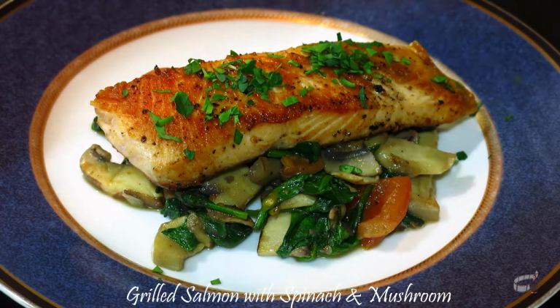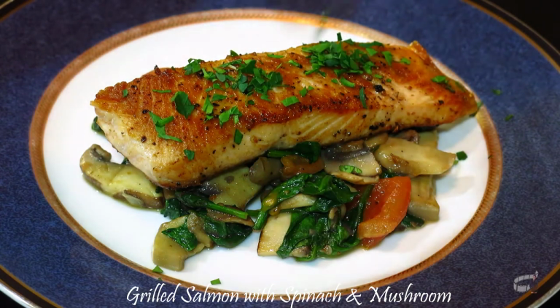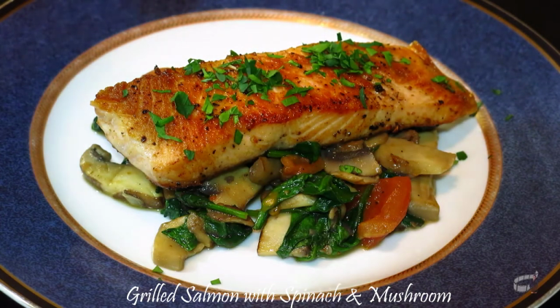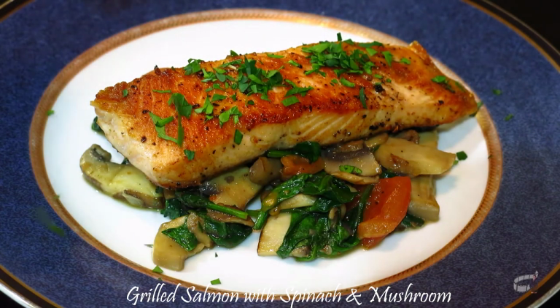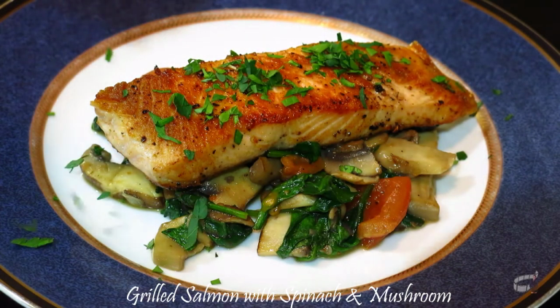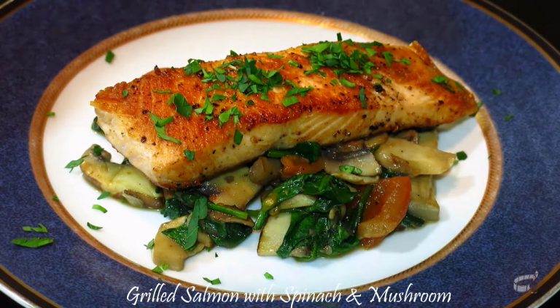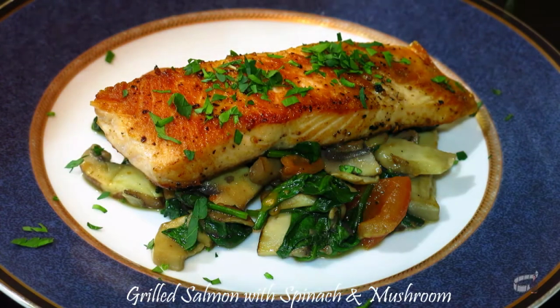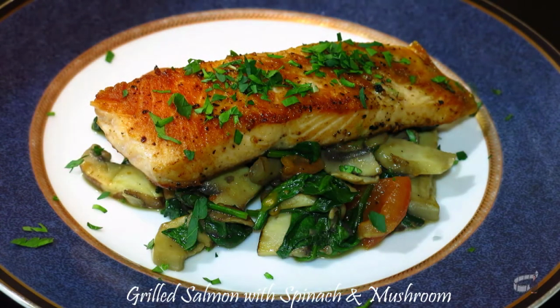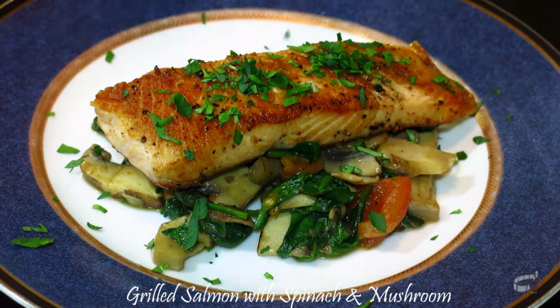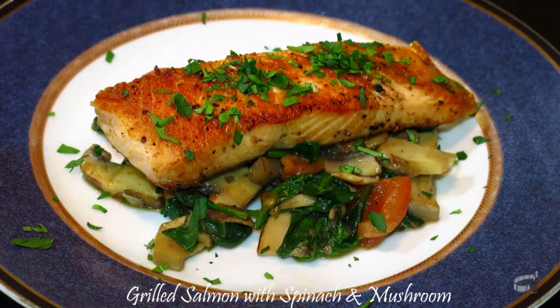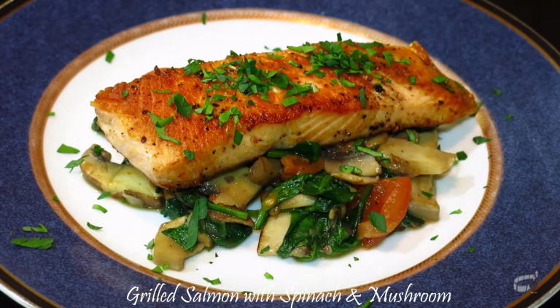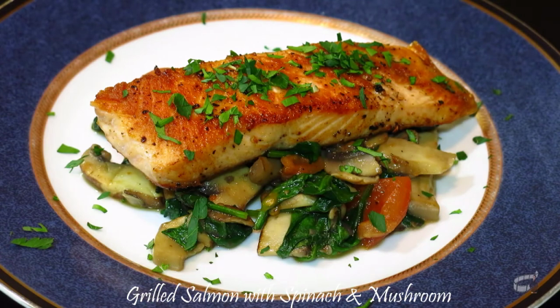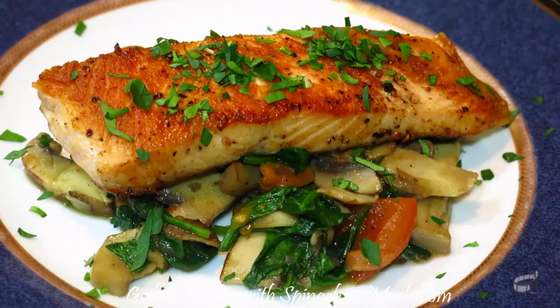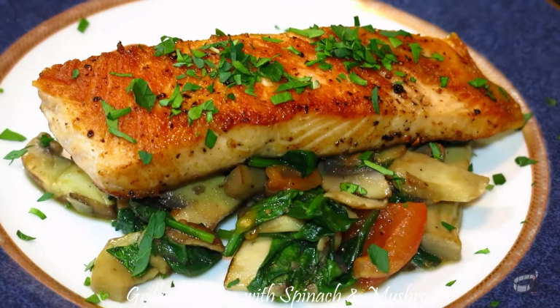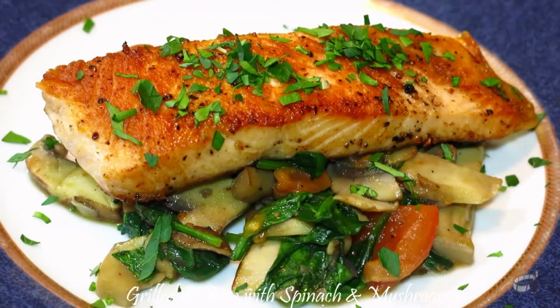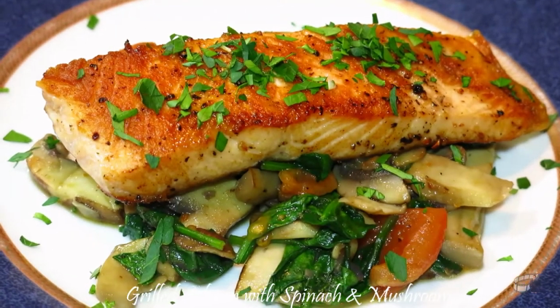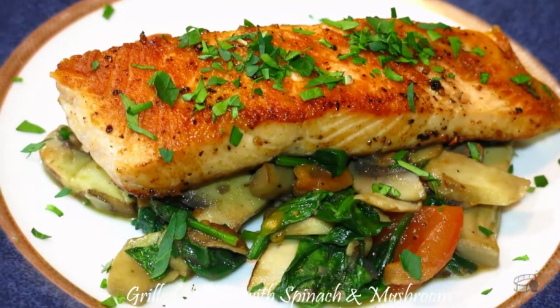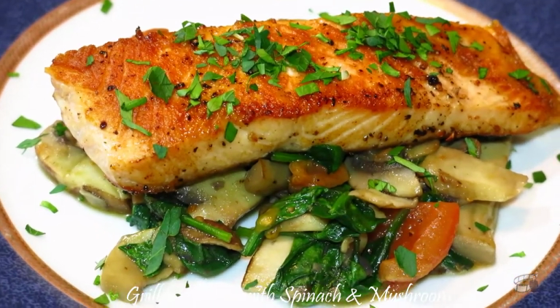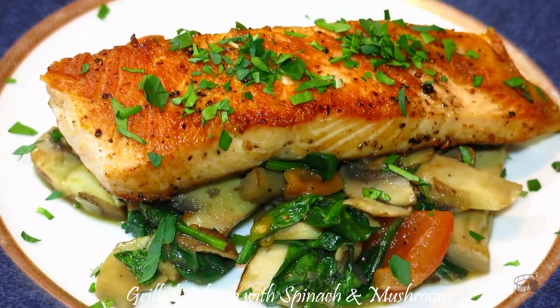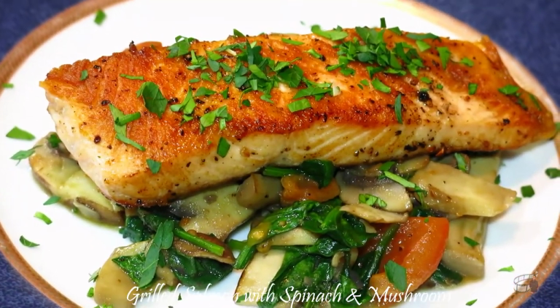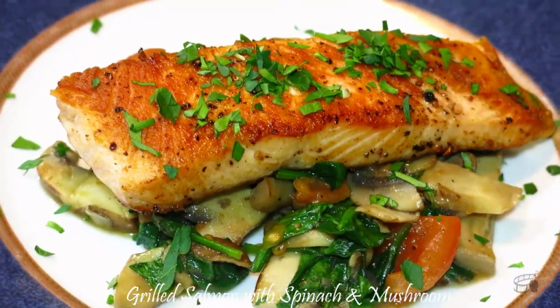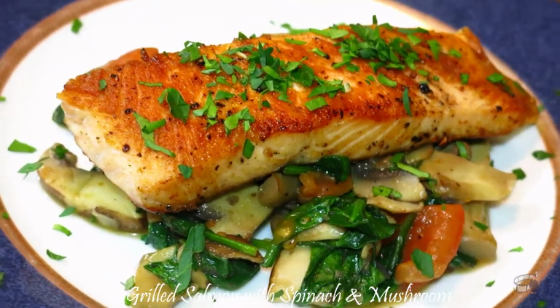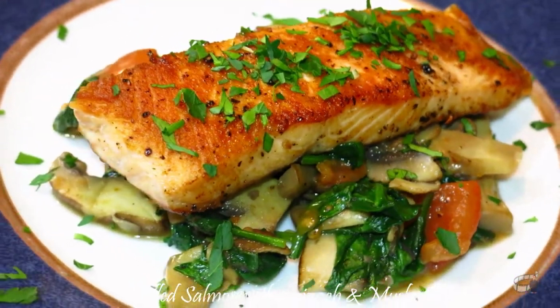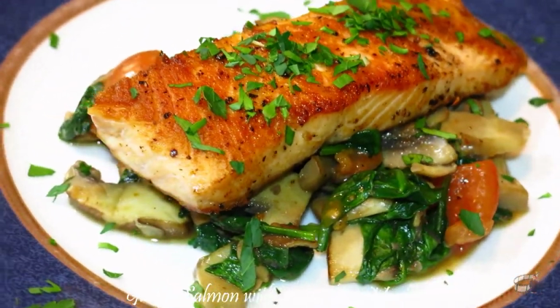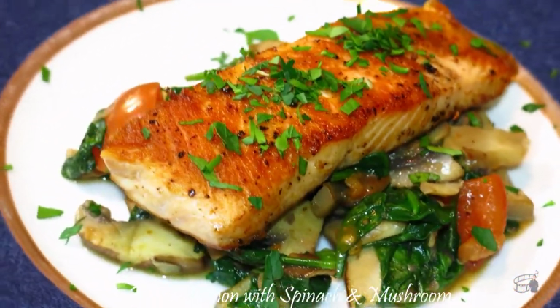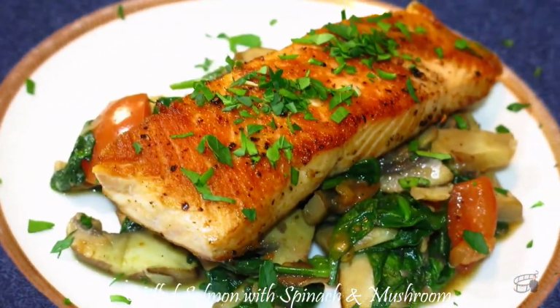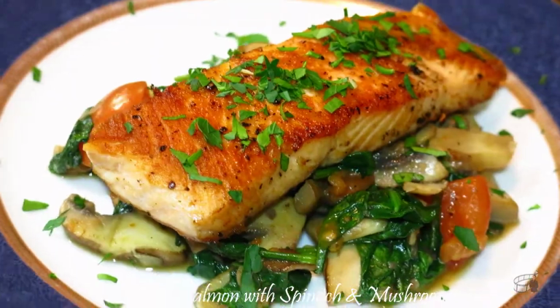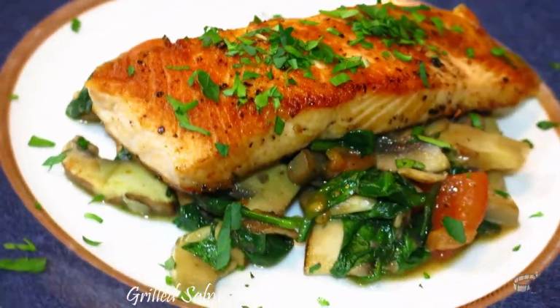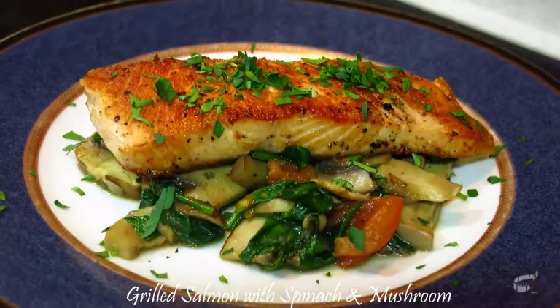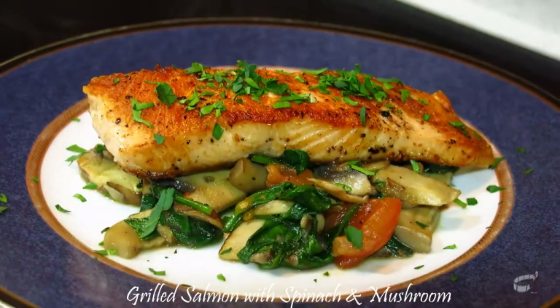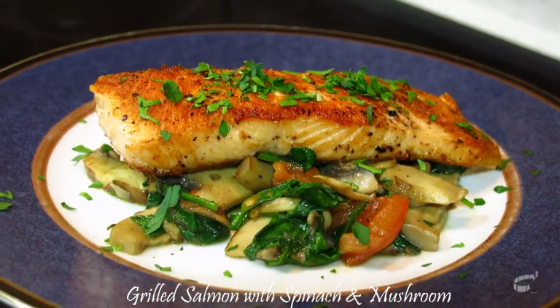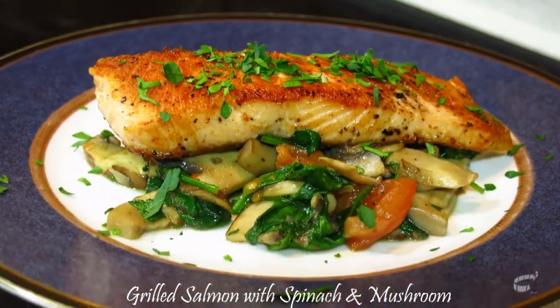This food is so simple and so good, you're gonna love it! I hope you'll try this recipe and let me know how it turns out. Serve warm and enjoy!